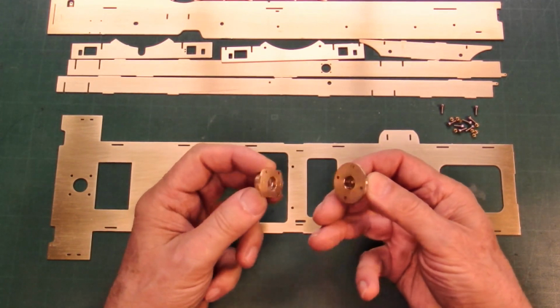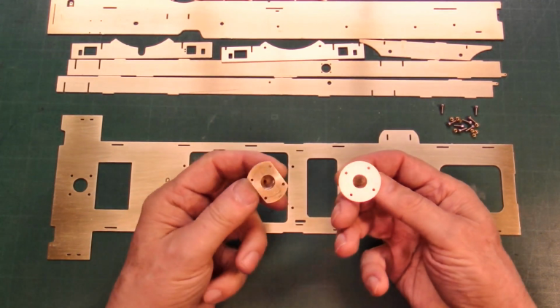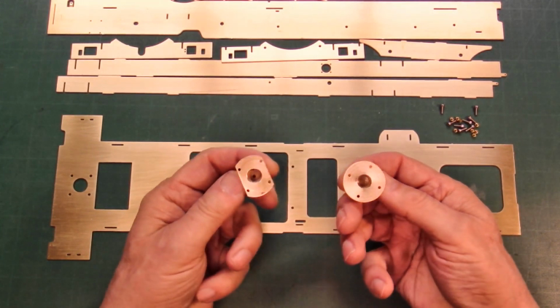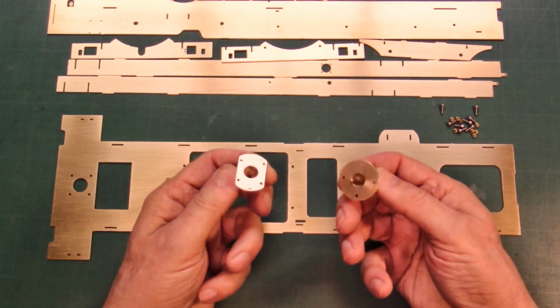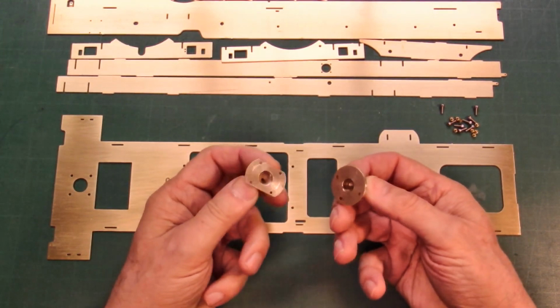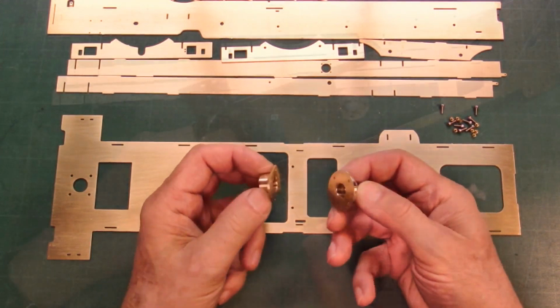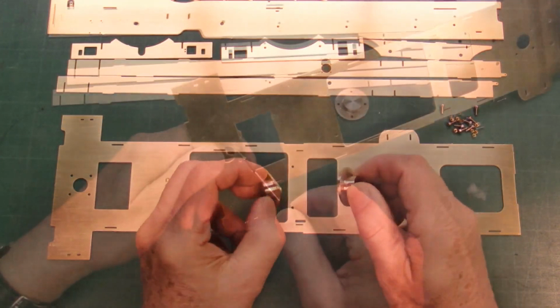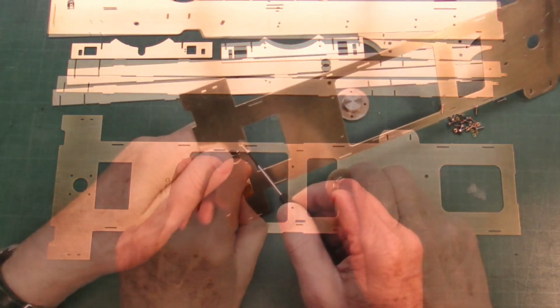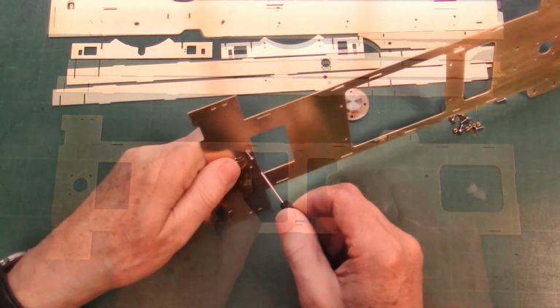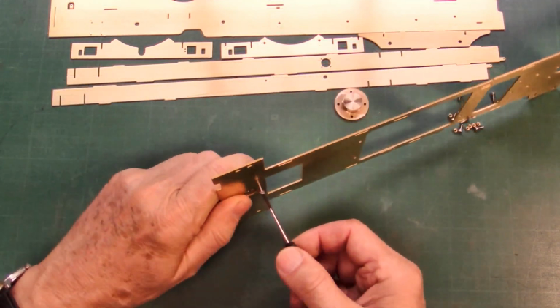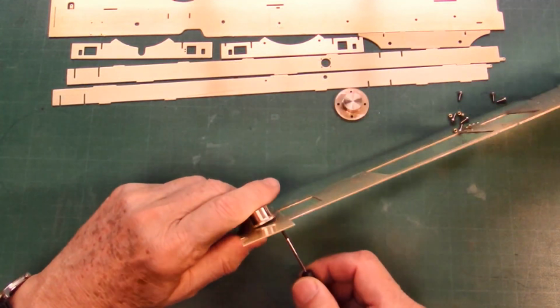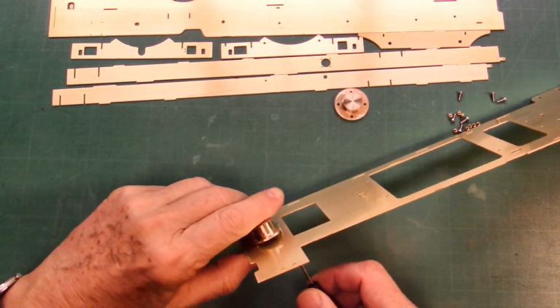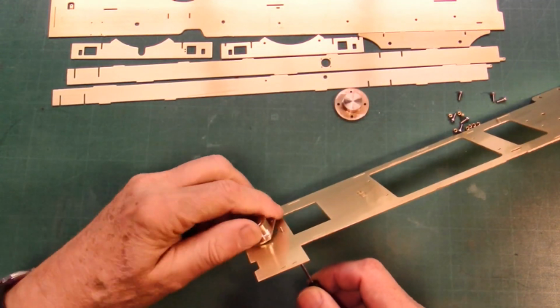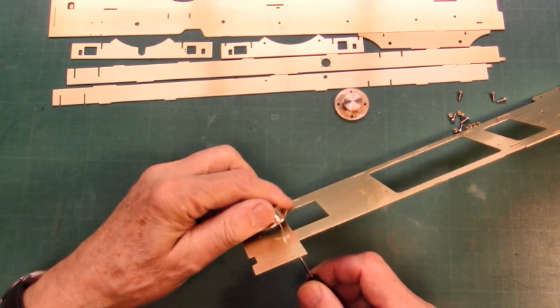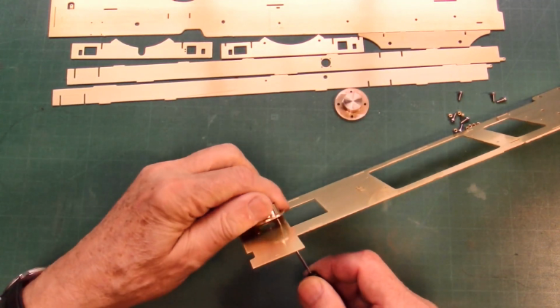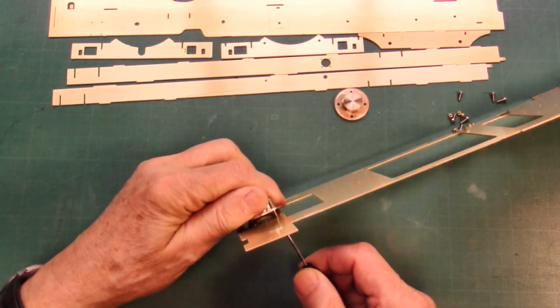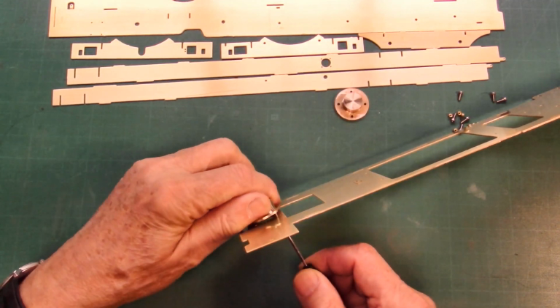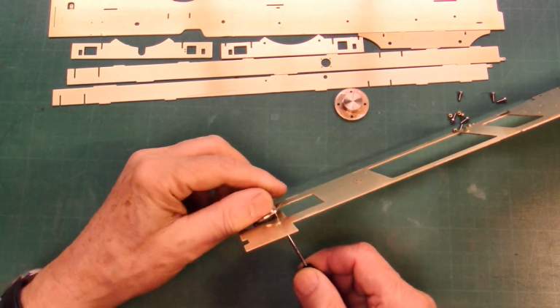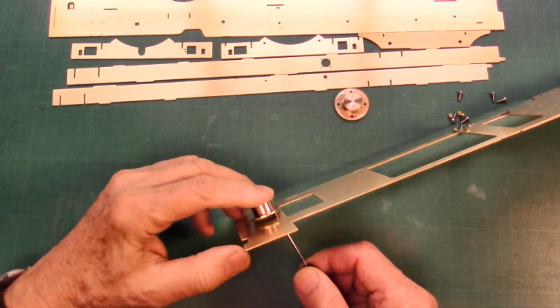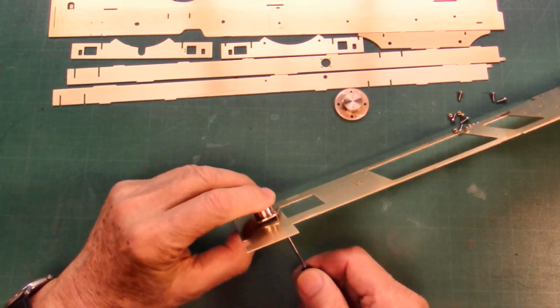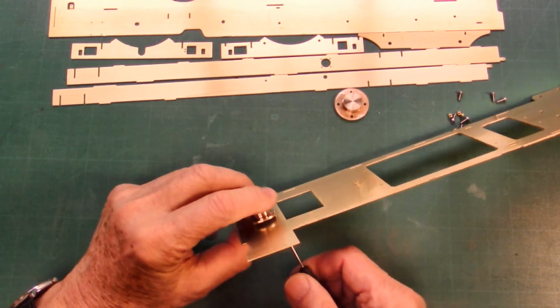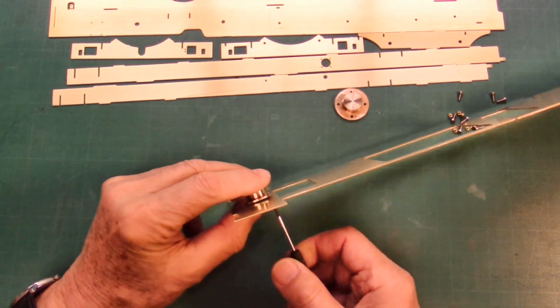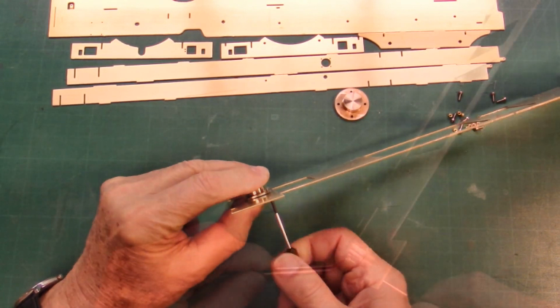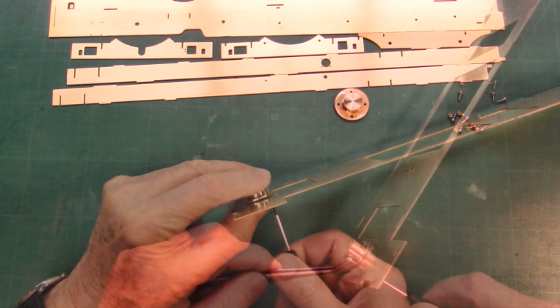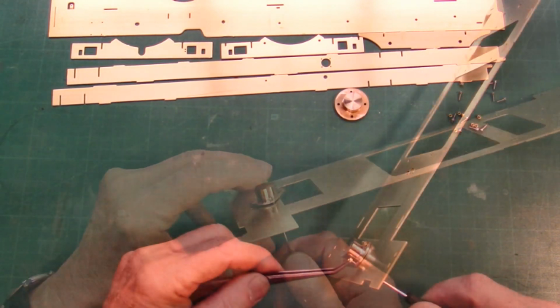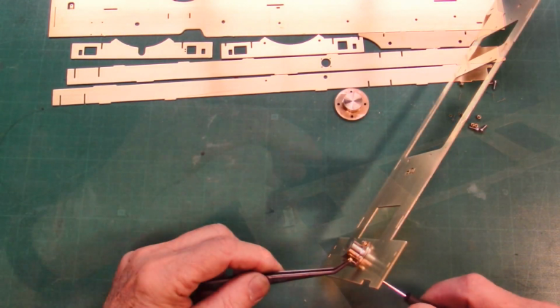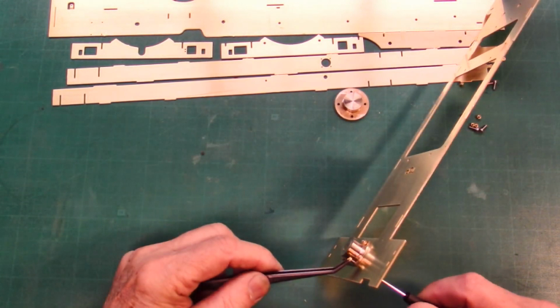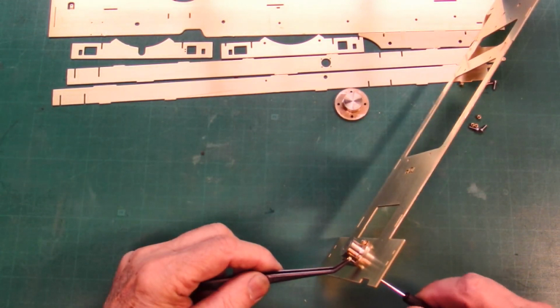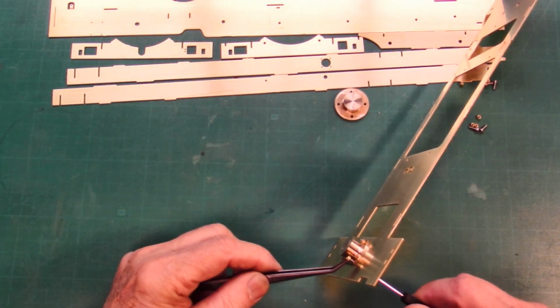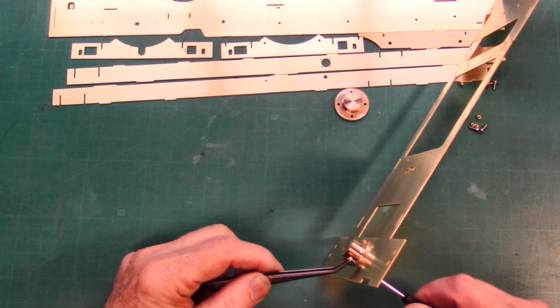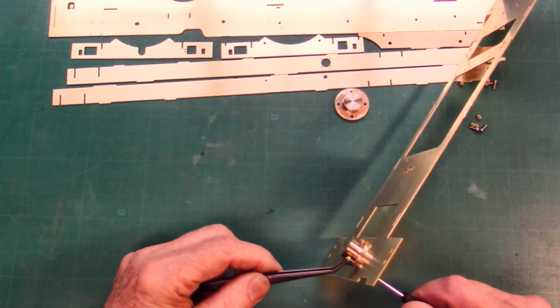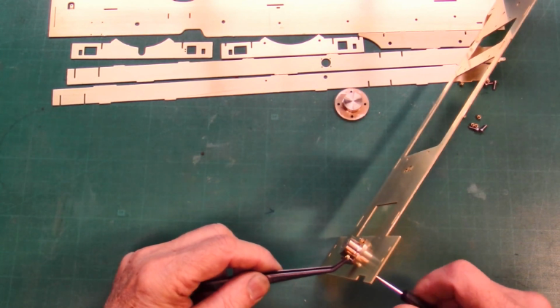Both pivots are identical to the live steam version. It is easier to screw the two sockets of the pivots, the straps of the boiler and the water tube angle prior to the assembly of the frame.